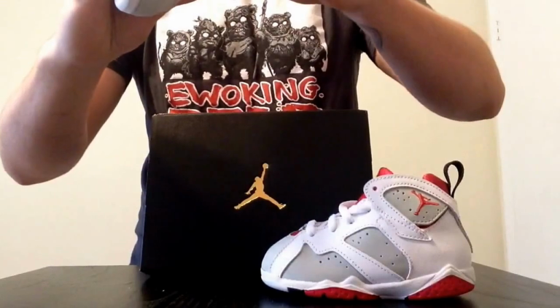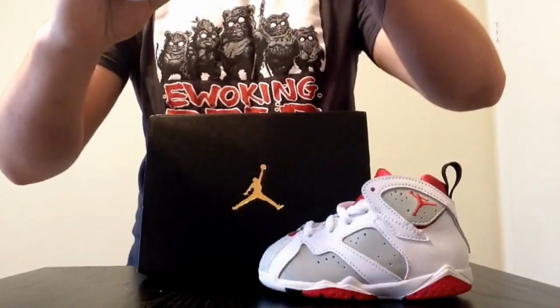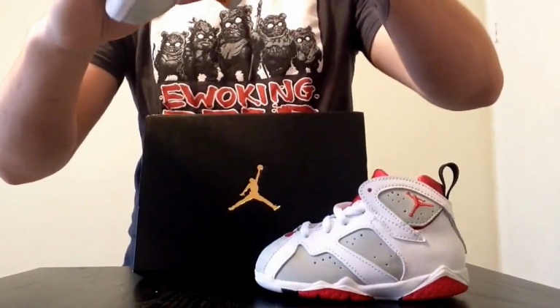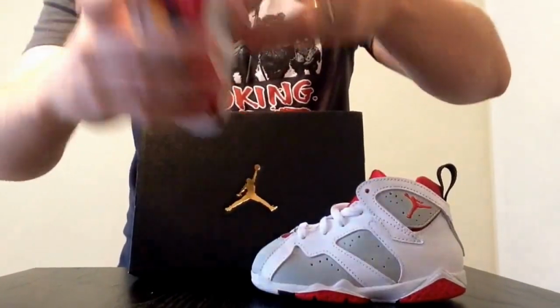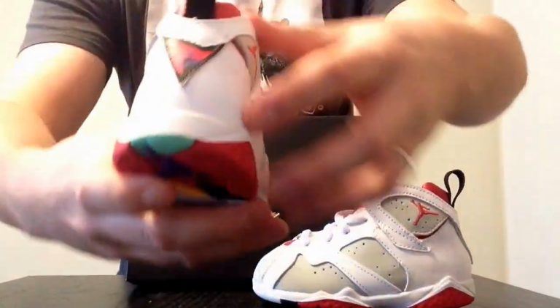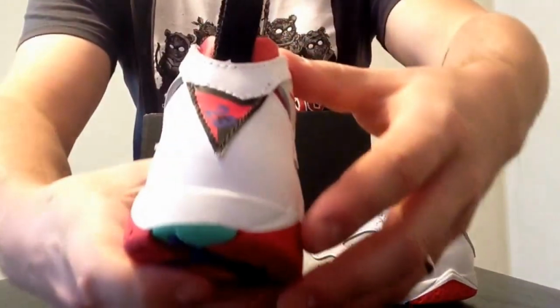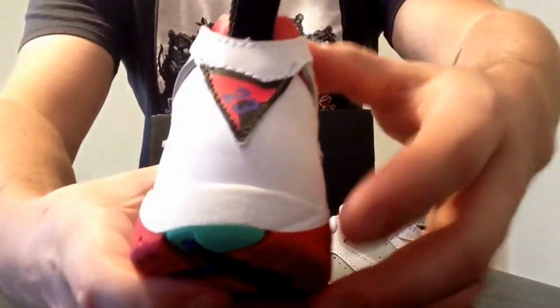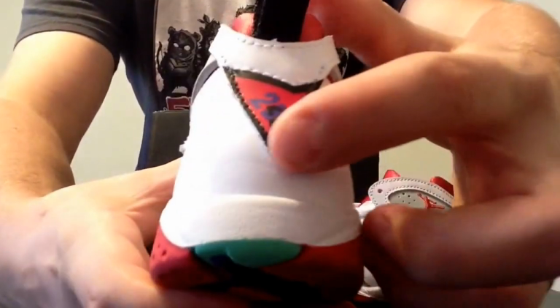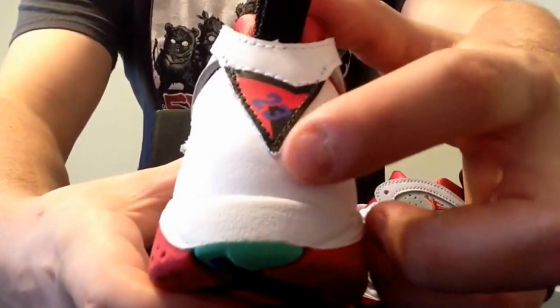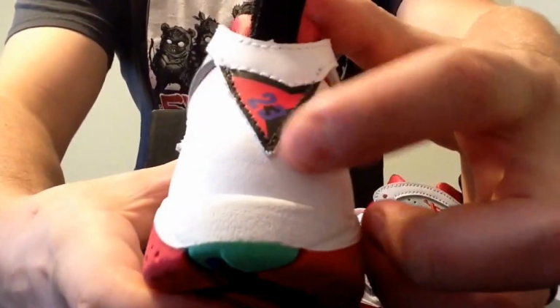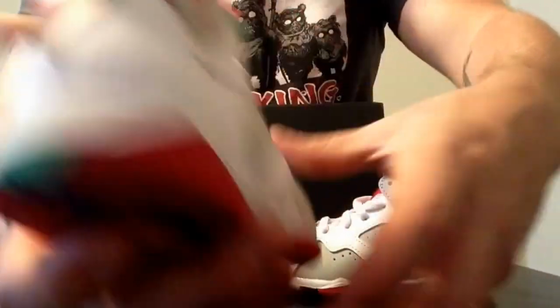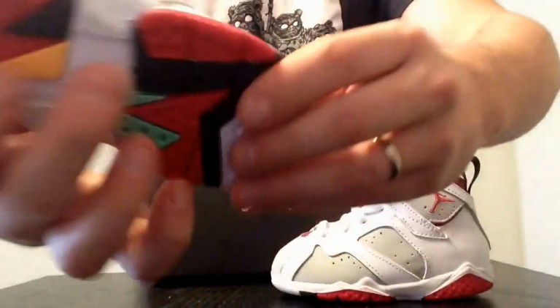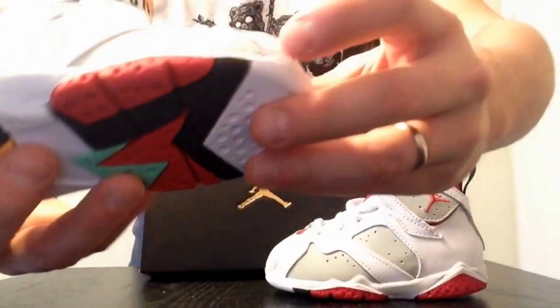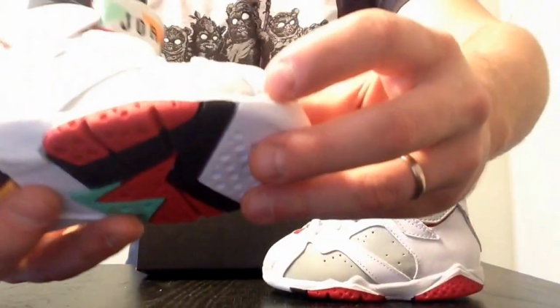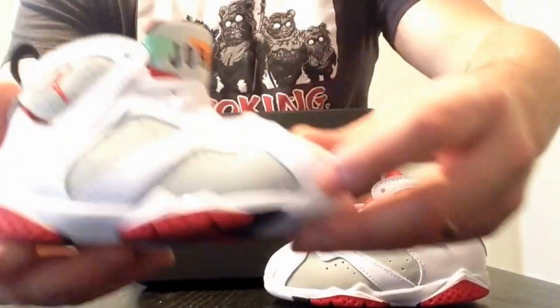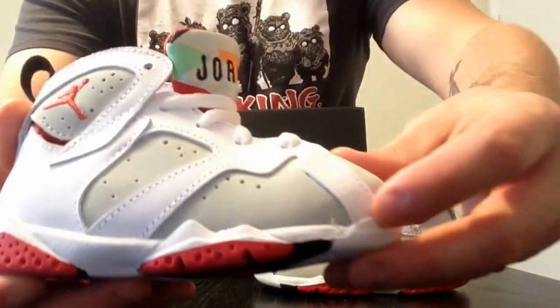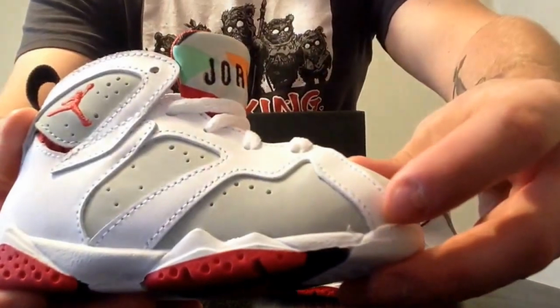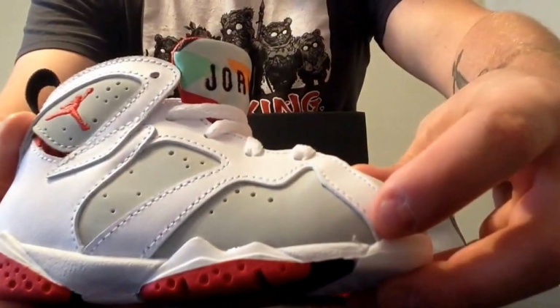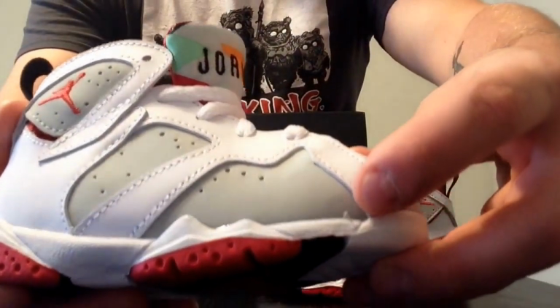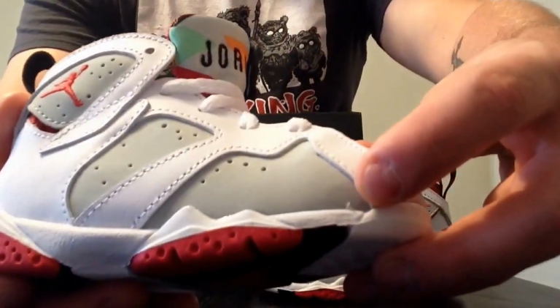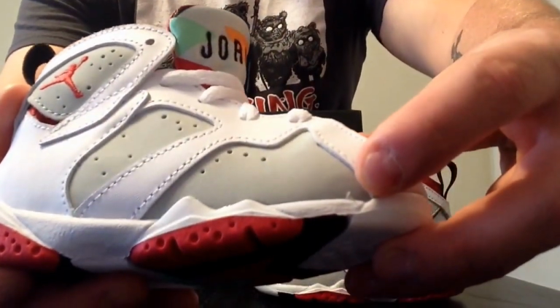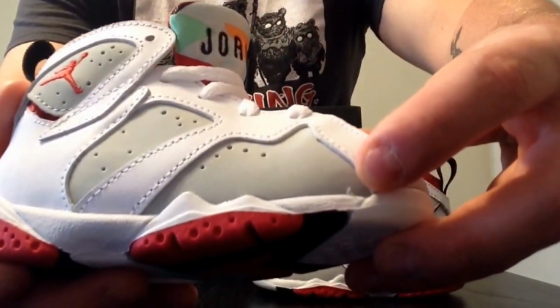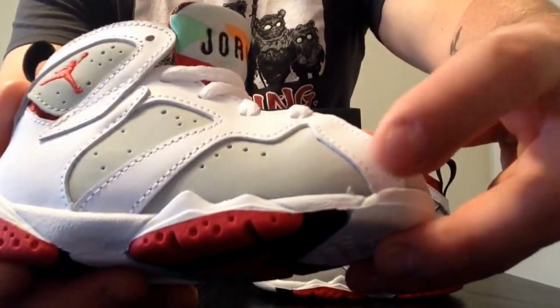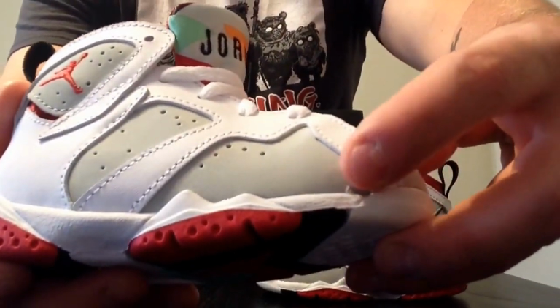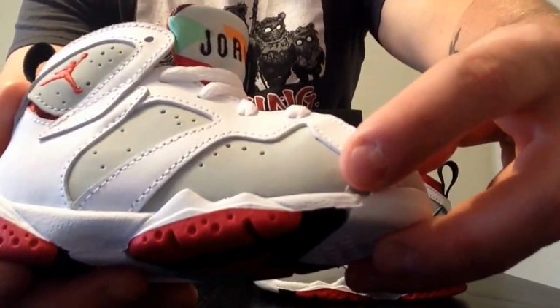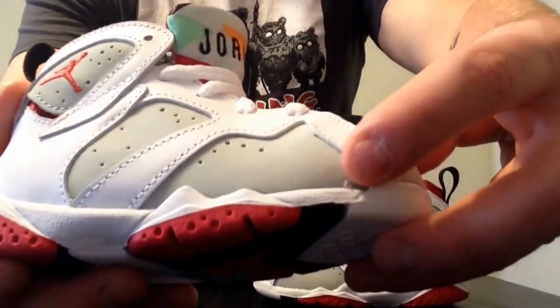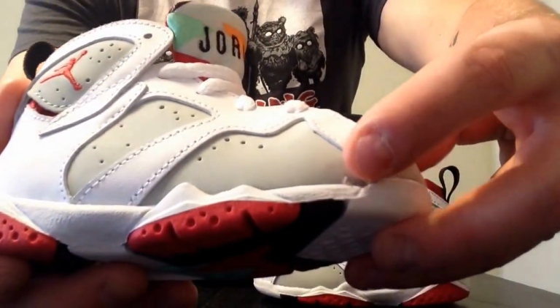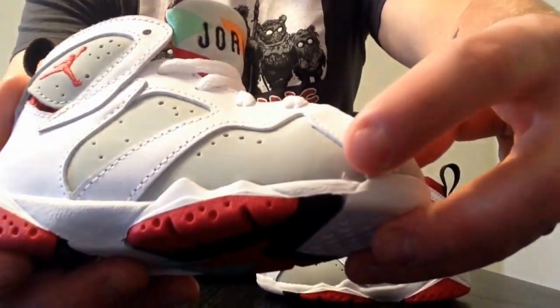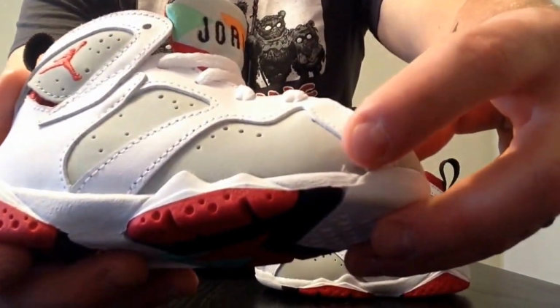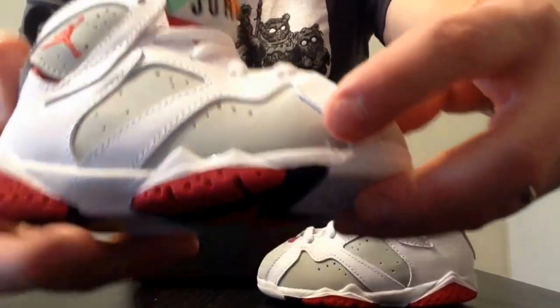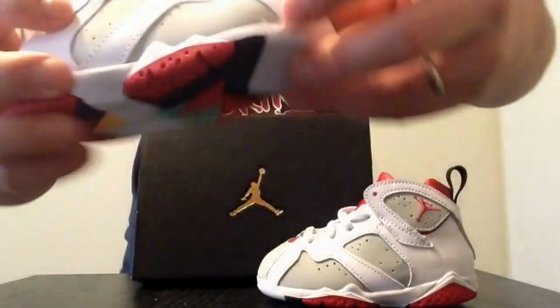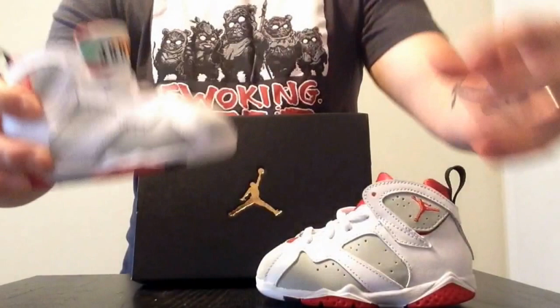Now I know a lot of people are nitpicking about the craftsmanship. I've looked and I've seen a couple things on the shoes already — a couple stitching issues, right there where my fingertip is. There's a little stitching issue there.